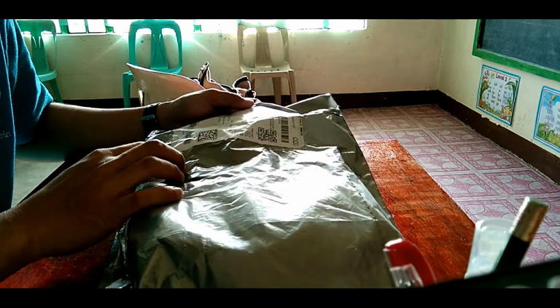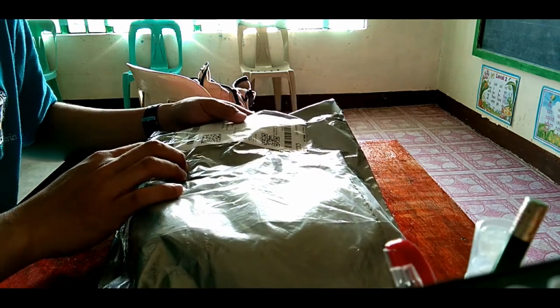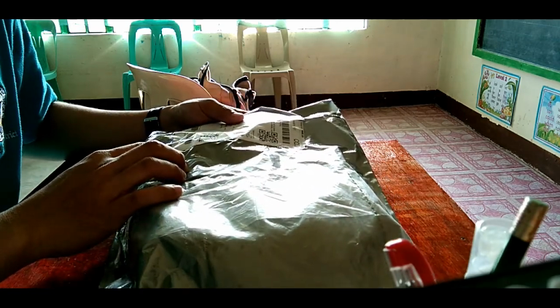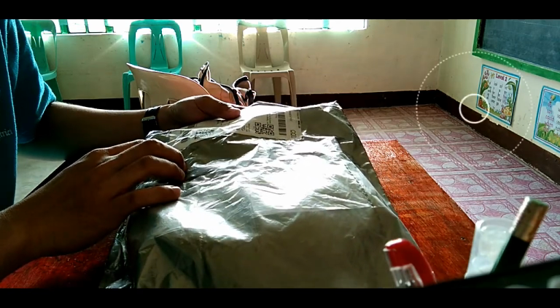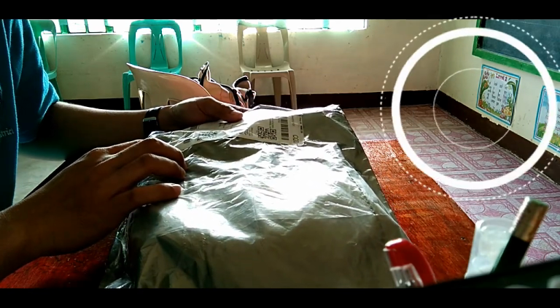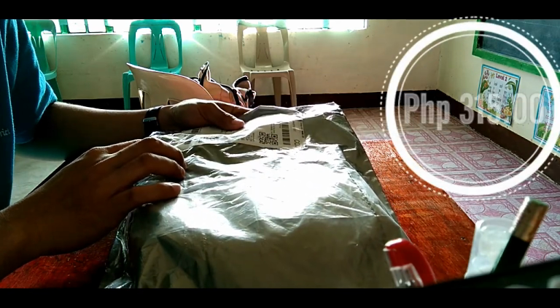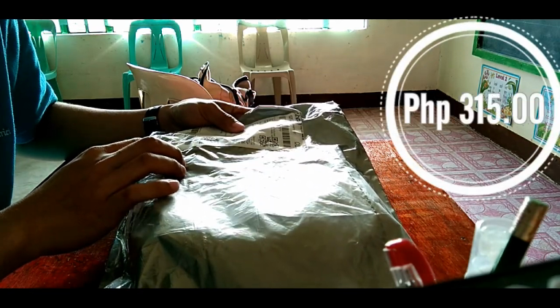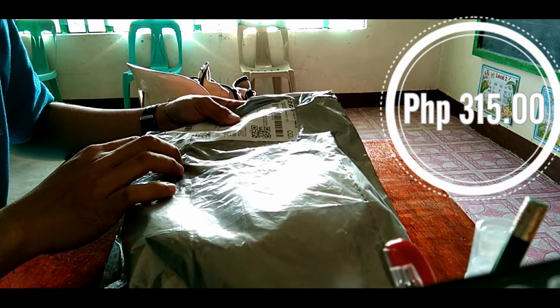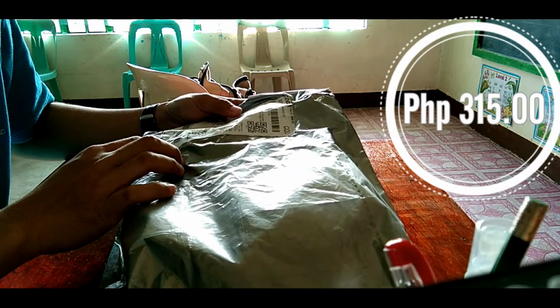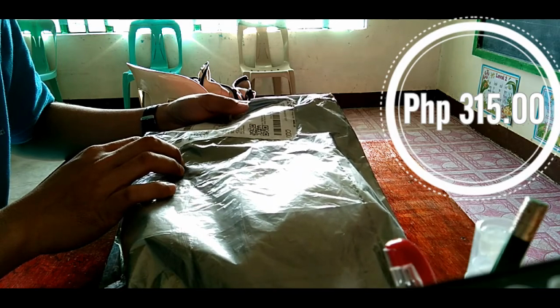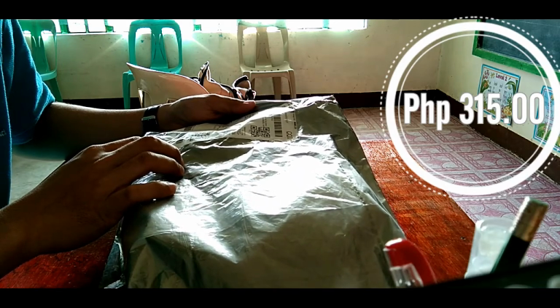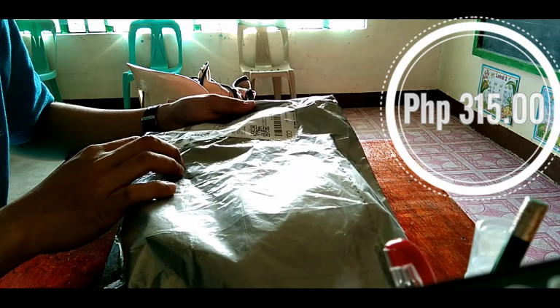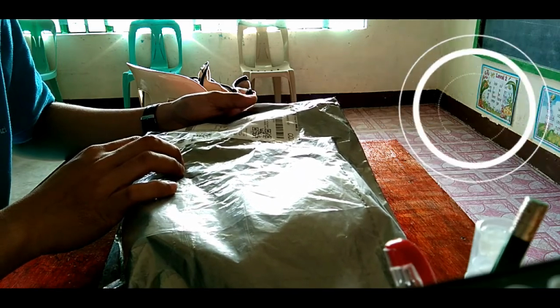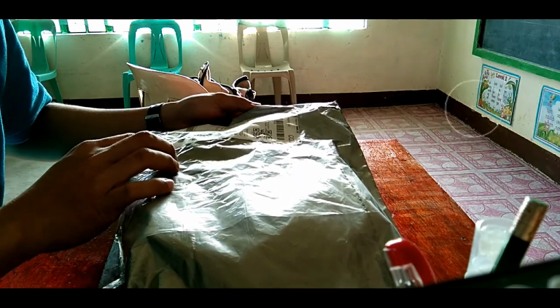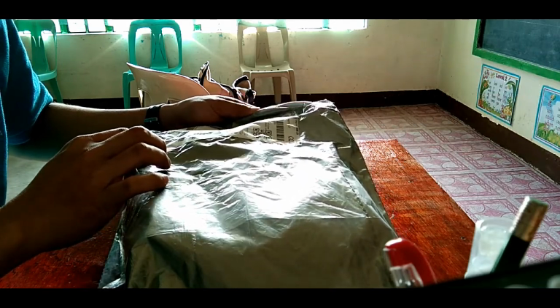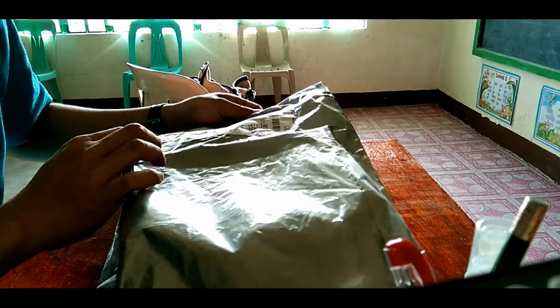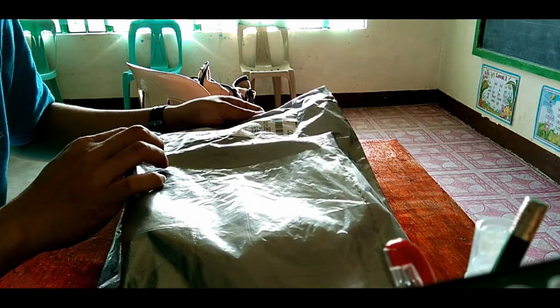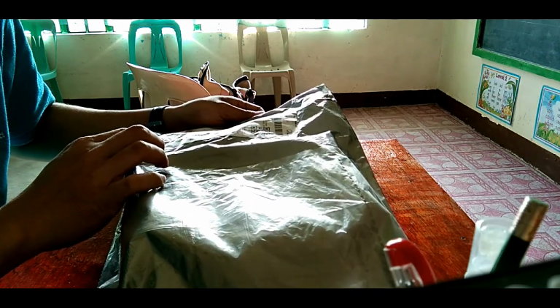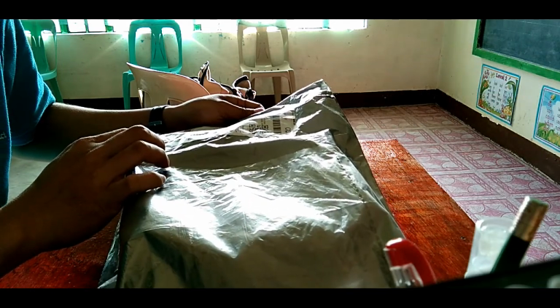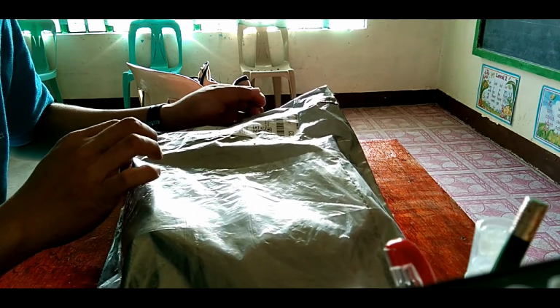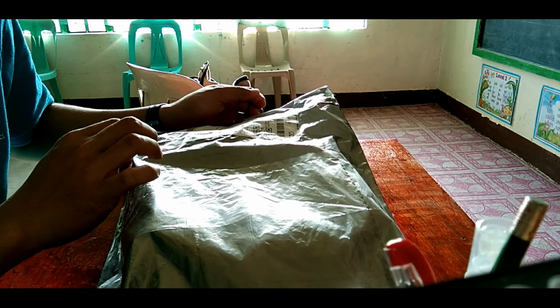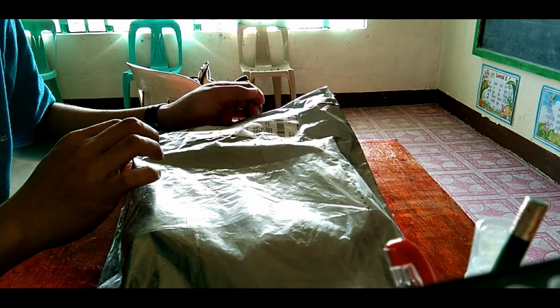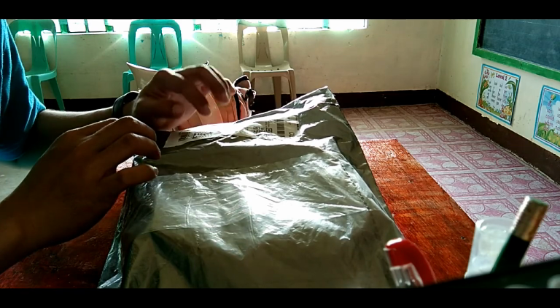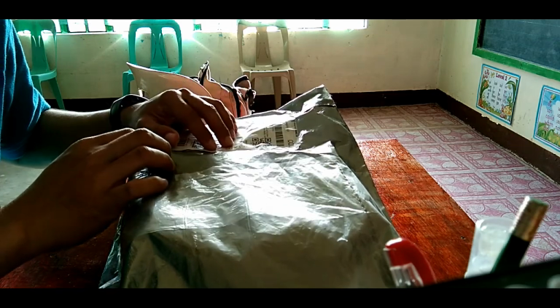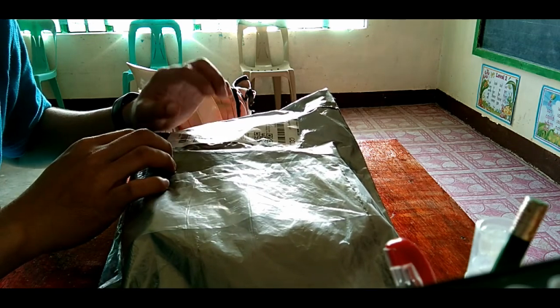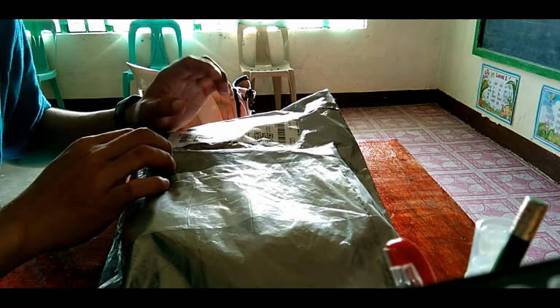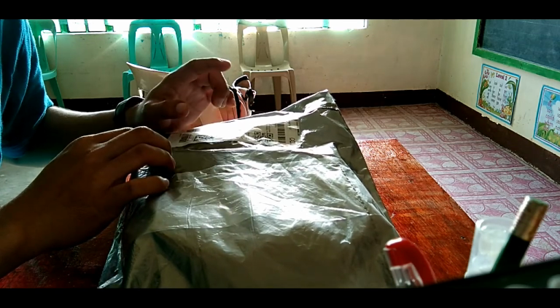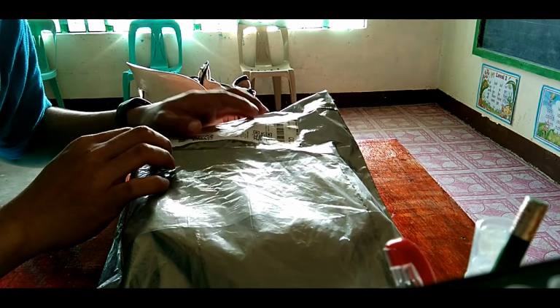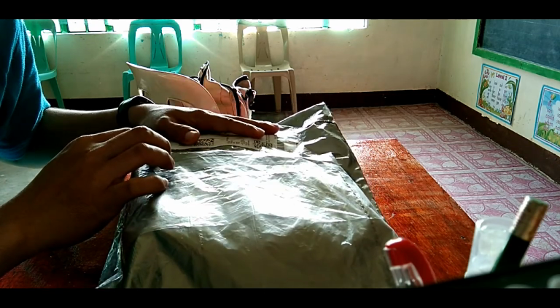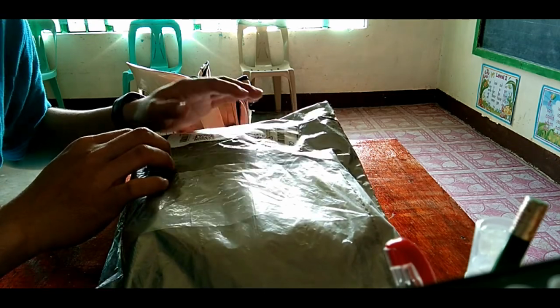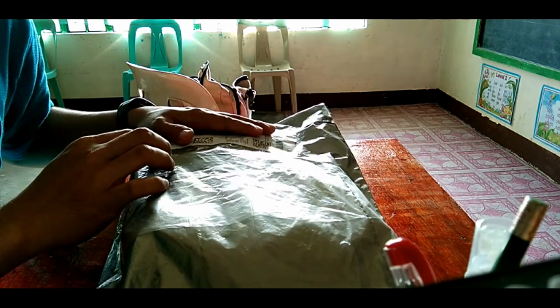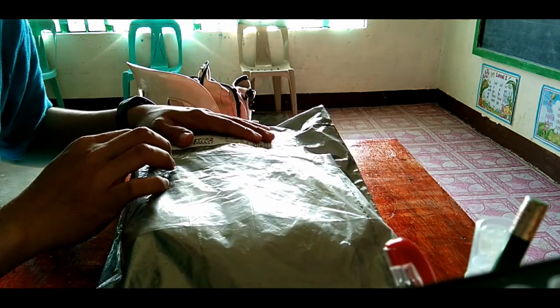So it cost ₱315, andun na pati shipping fee. At syaka, nabawasan na rin ito dahil sa voucher at syaka sa coins na naipon ko.